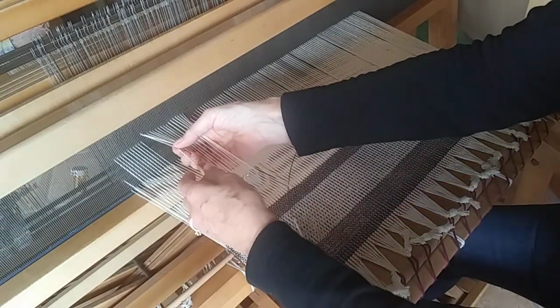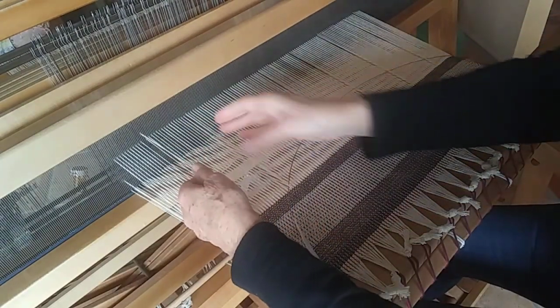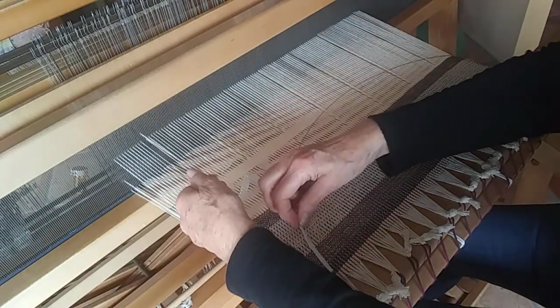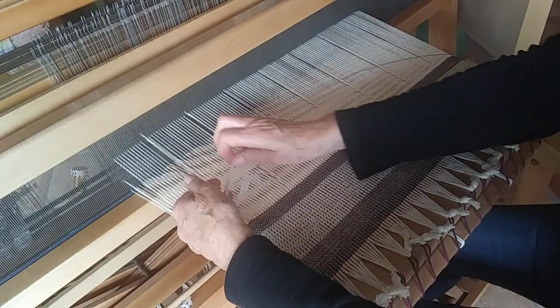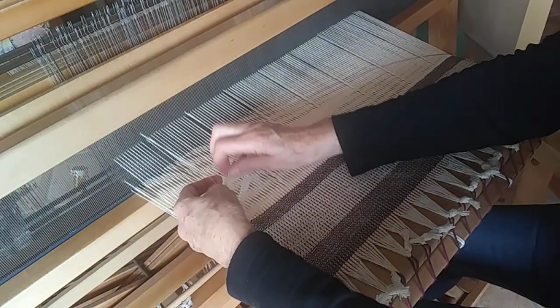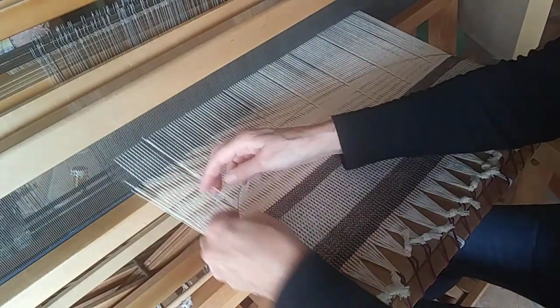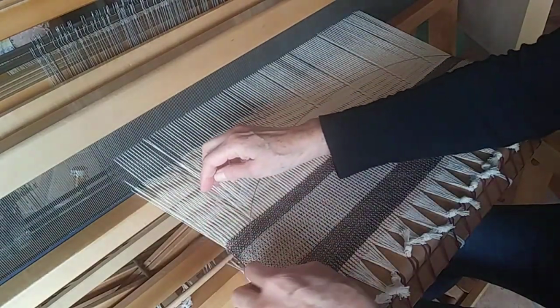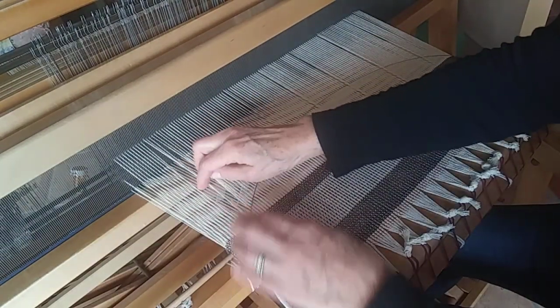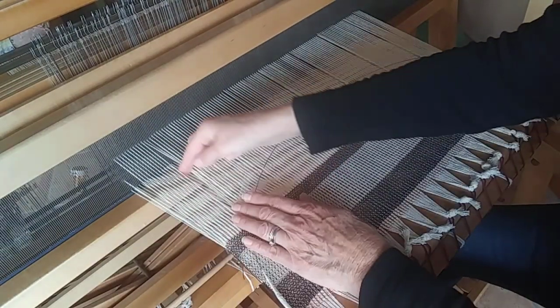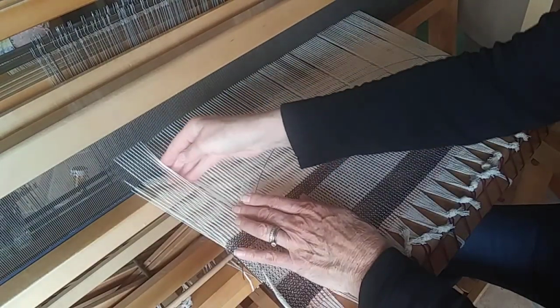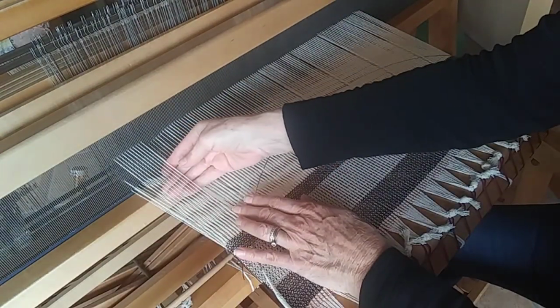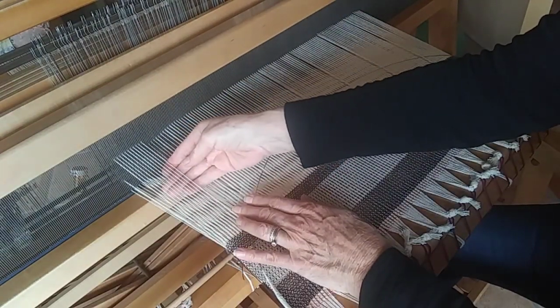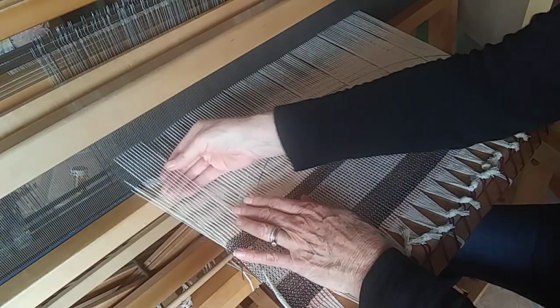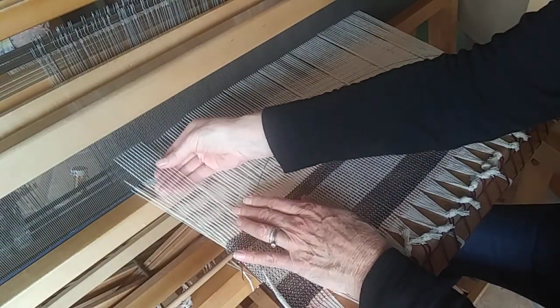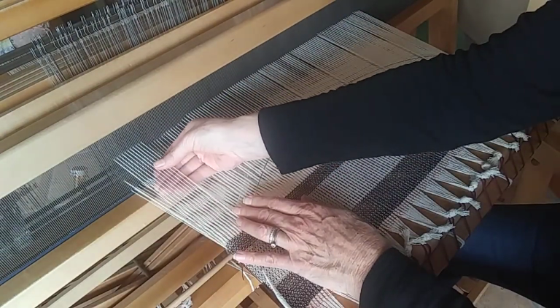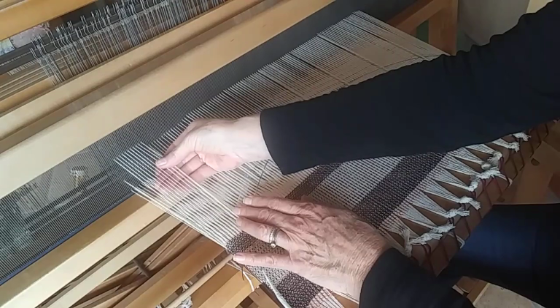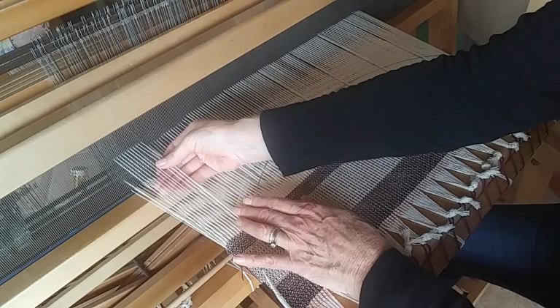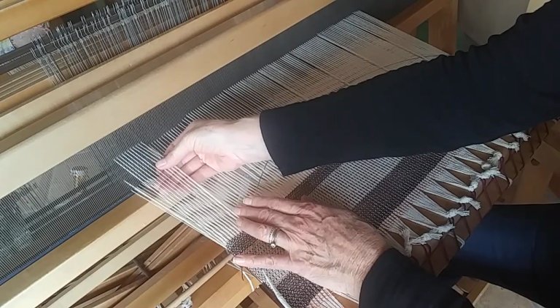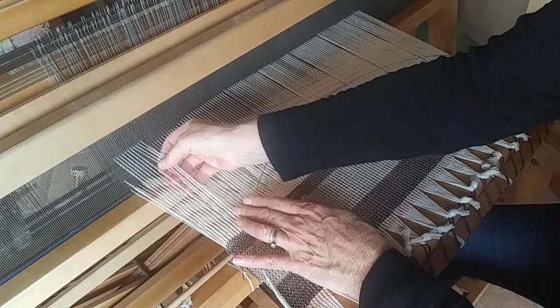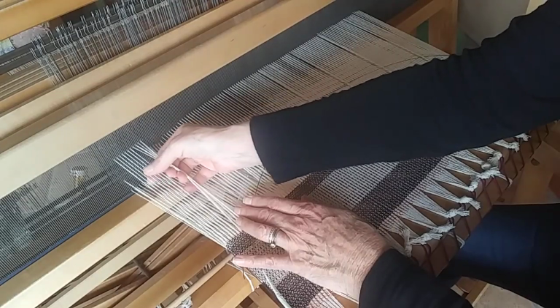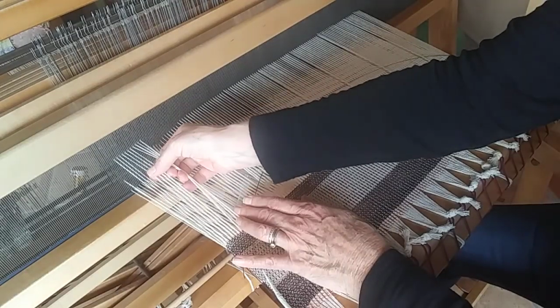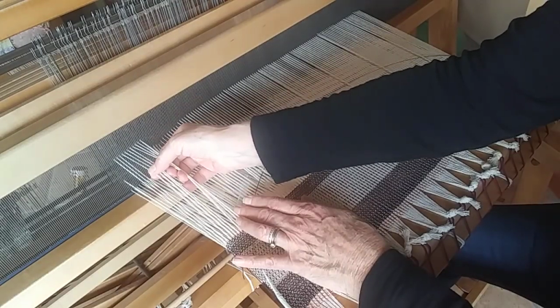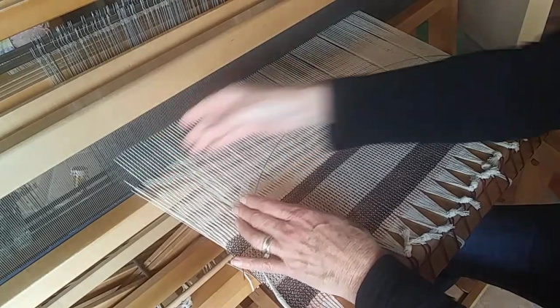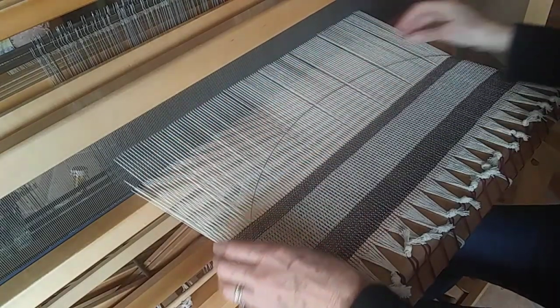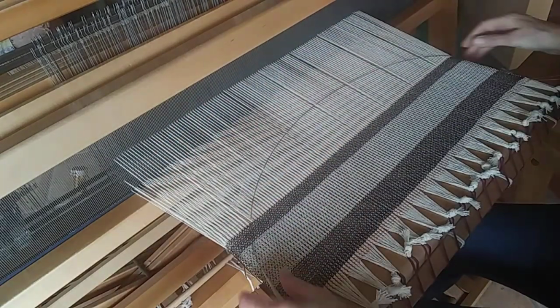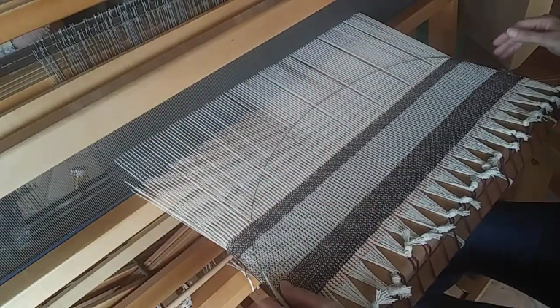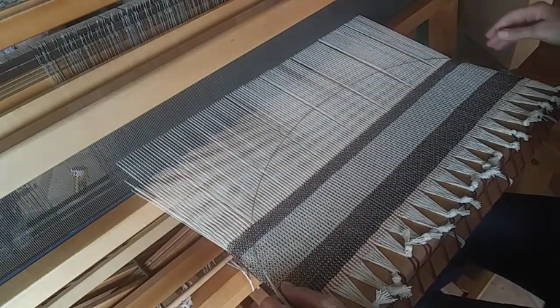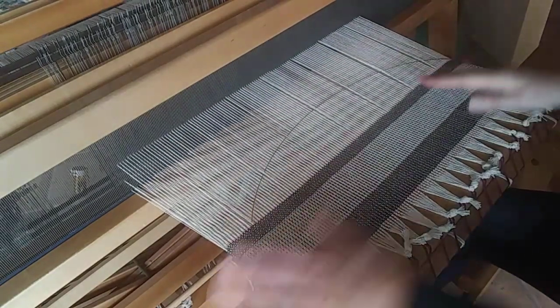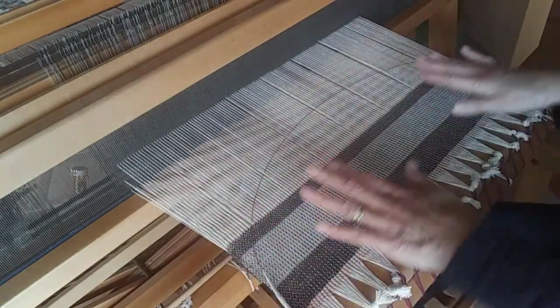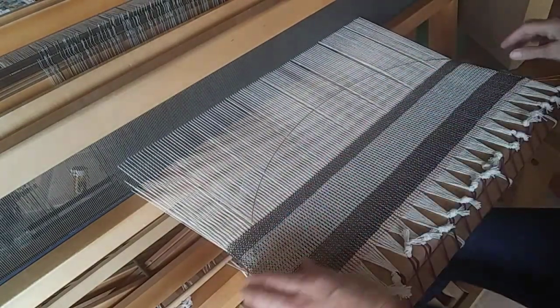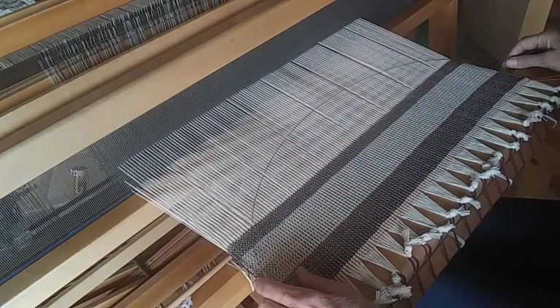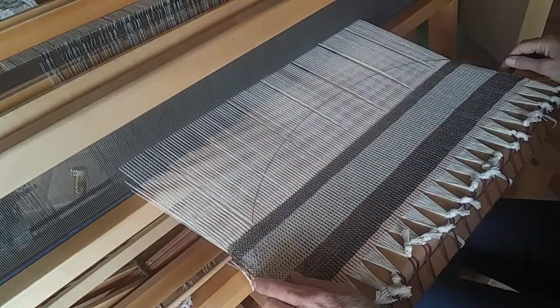When I get to the other side, I want to make sure I also have 11 remaining. I've got four, four, and three — so I do. That way I know everything is symmetrical.